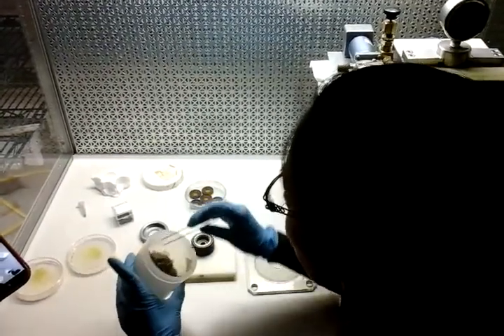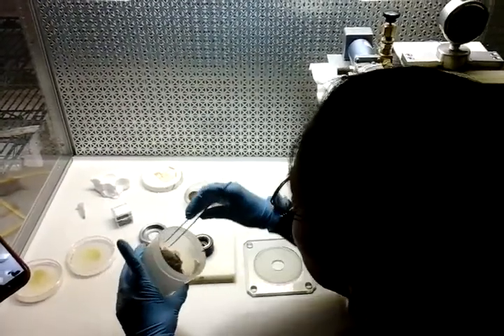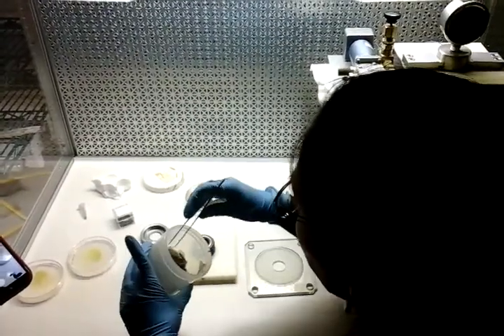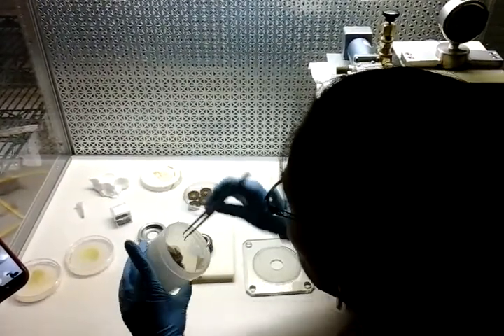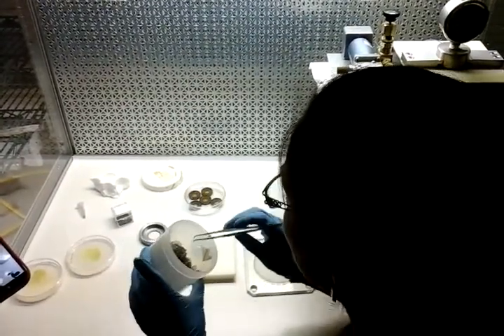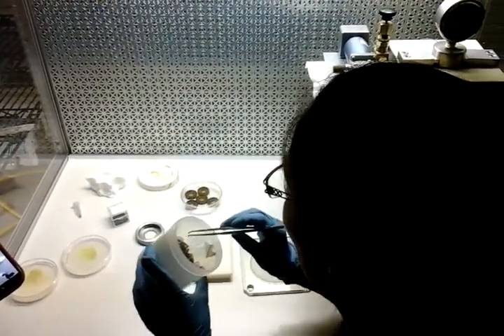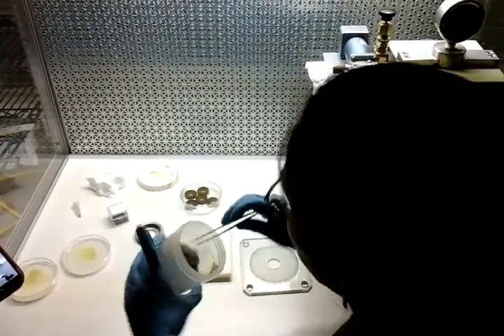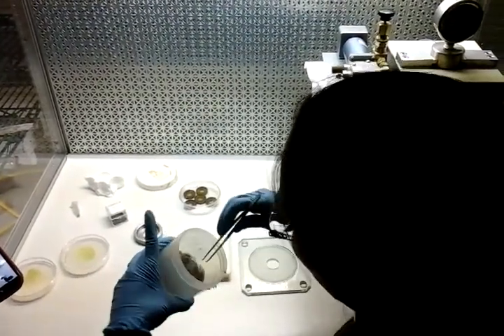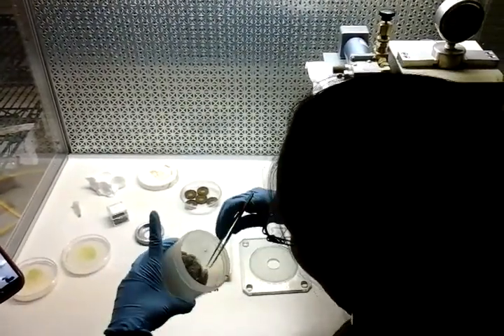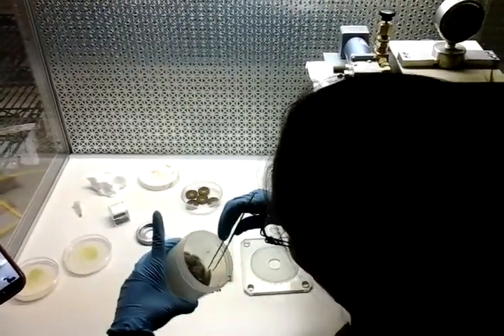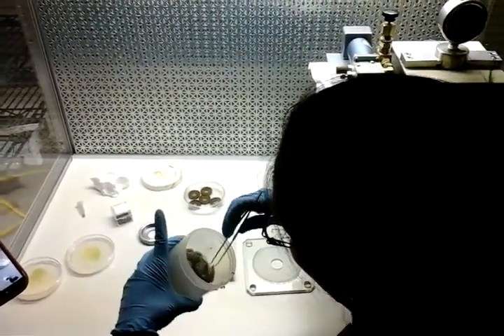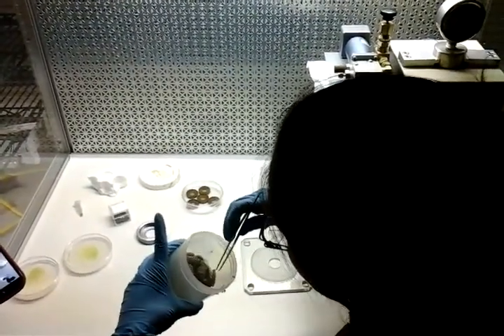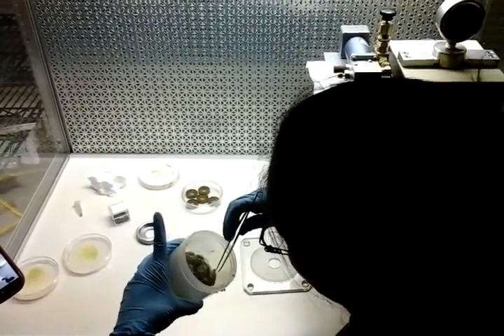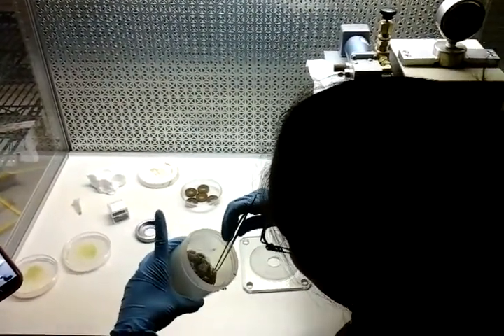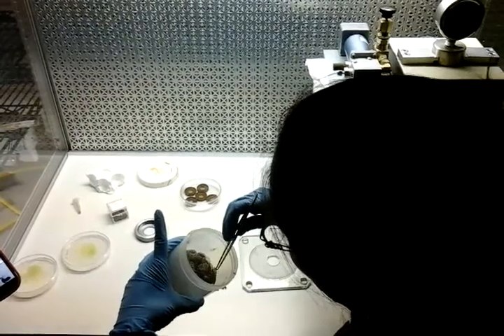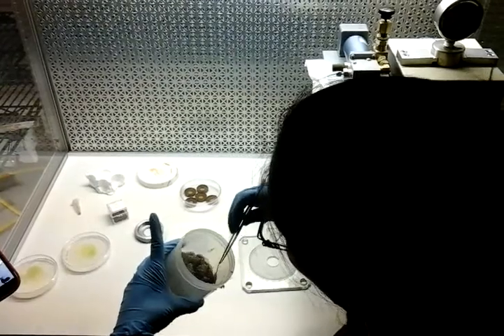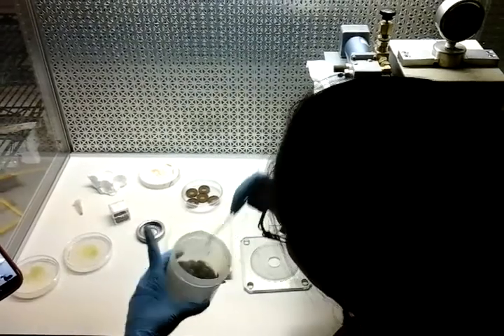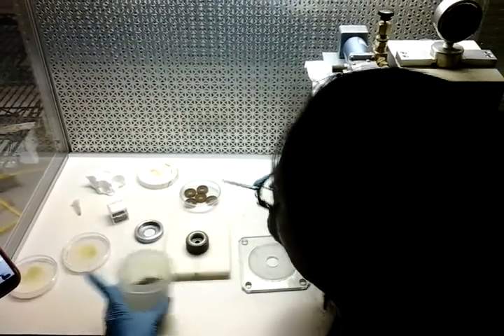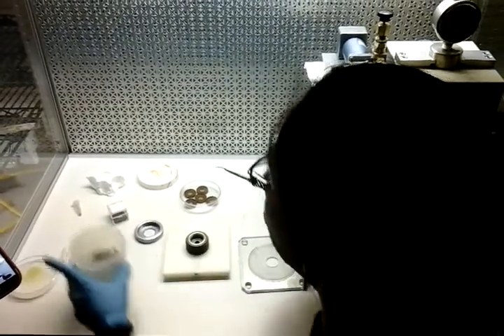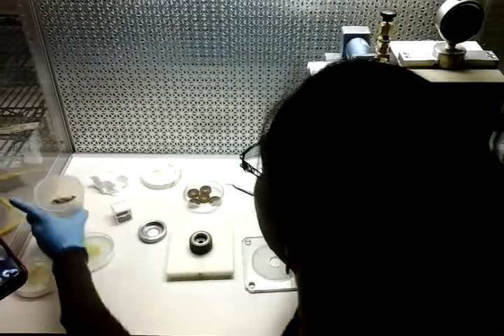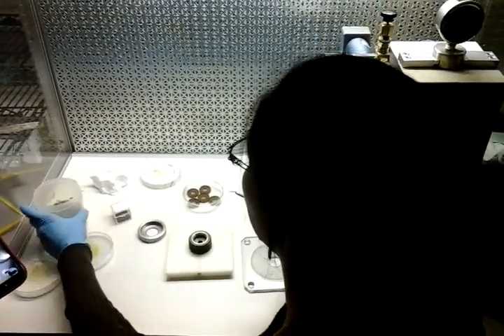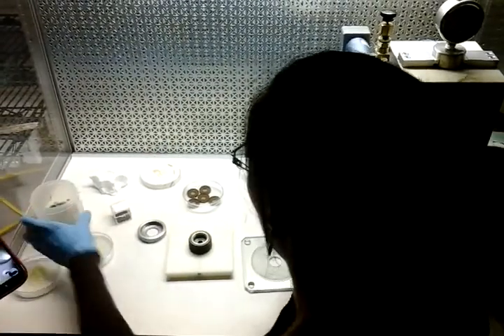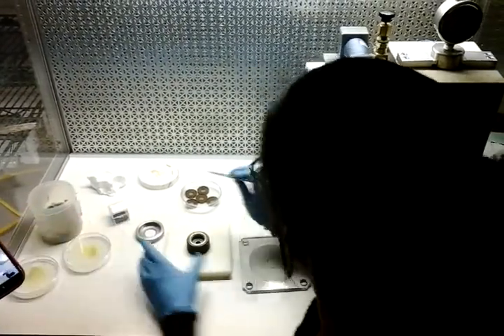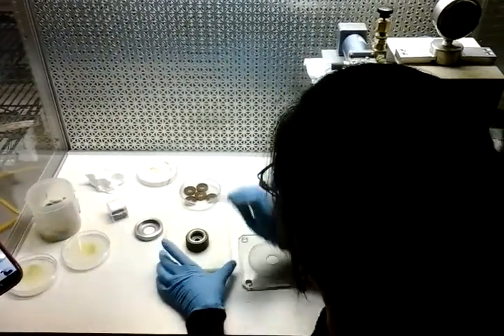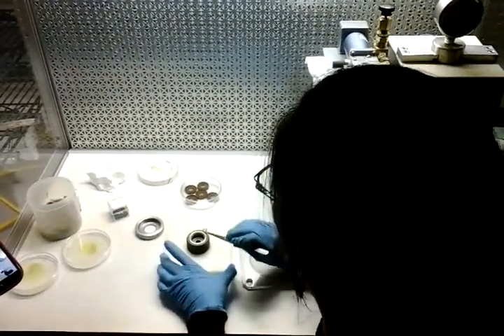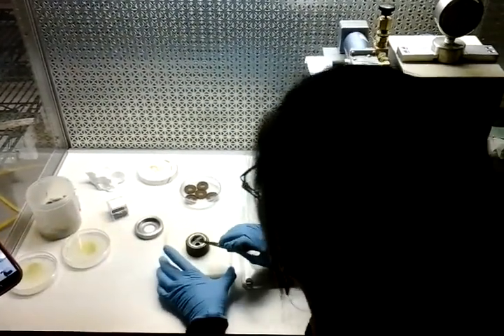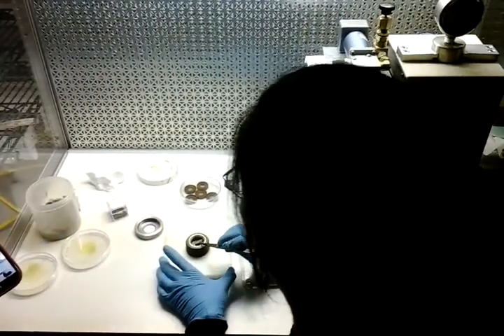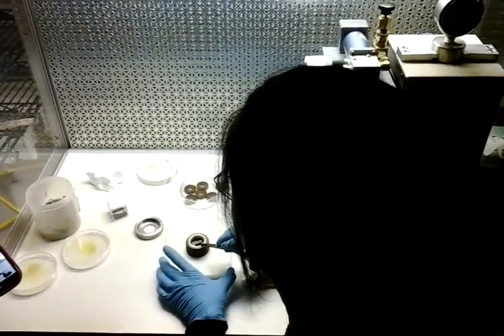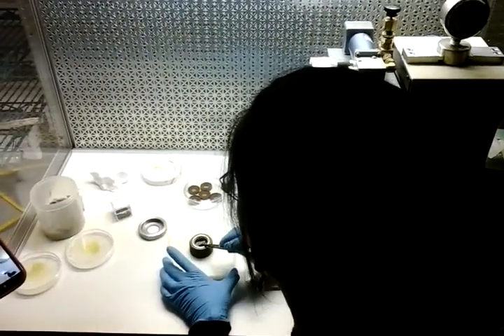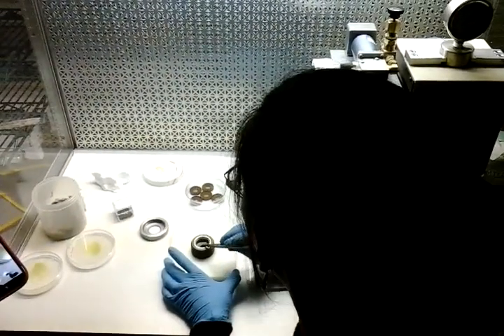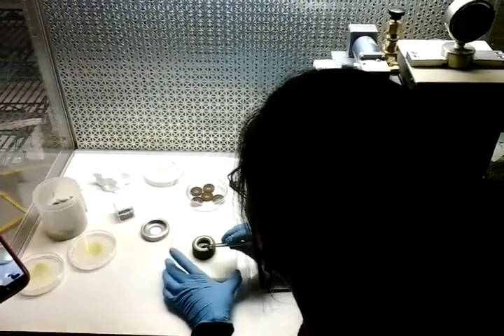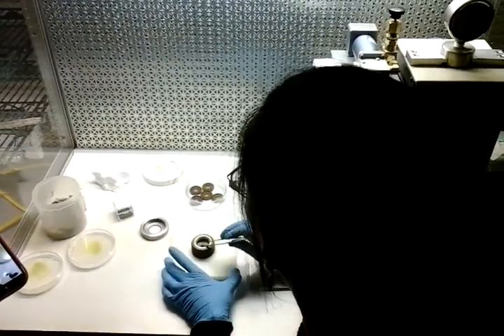This is what we're going to use to catch our disc. It's a mesh. It's not very wide.